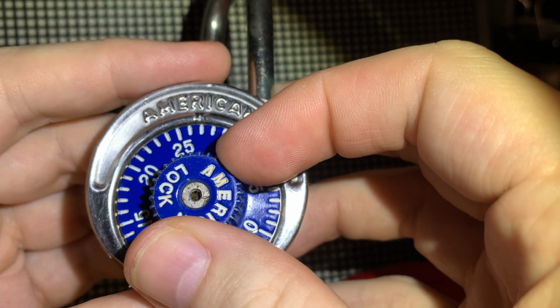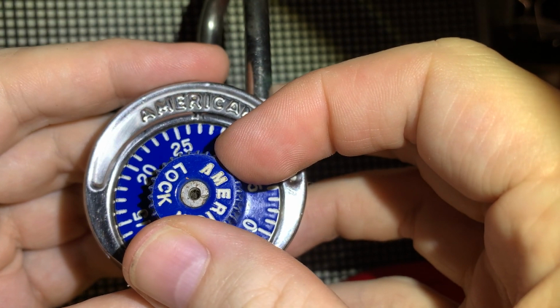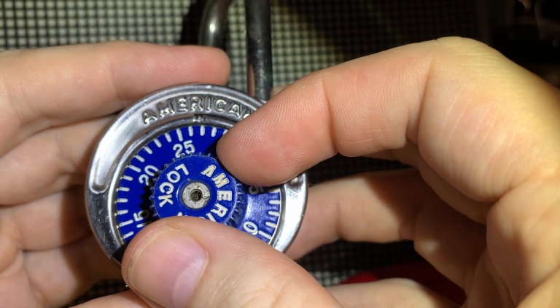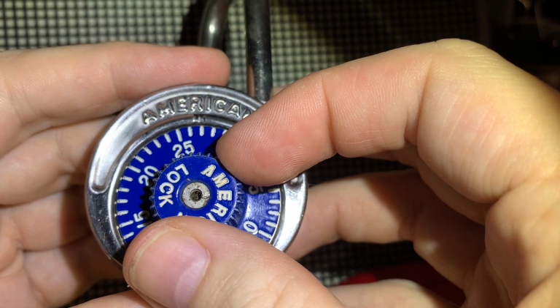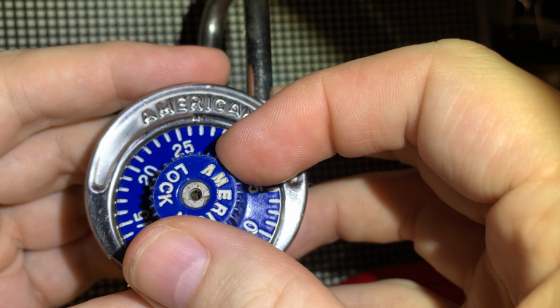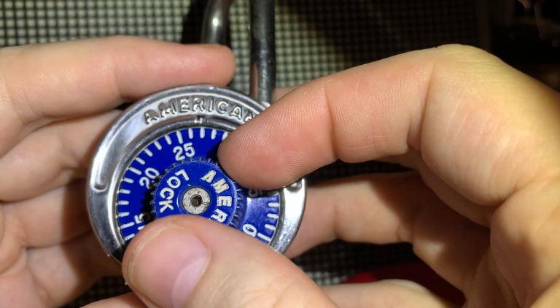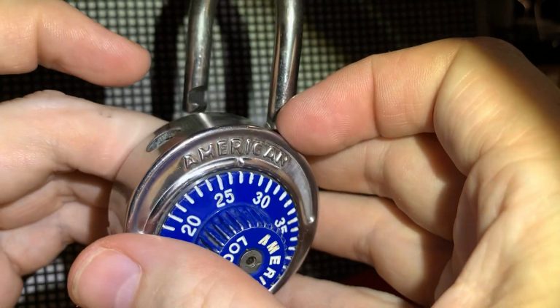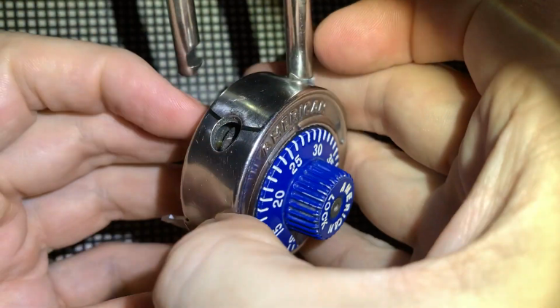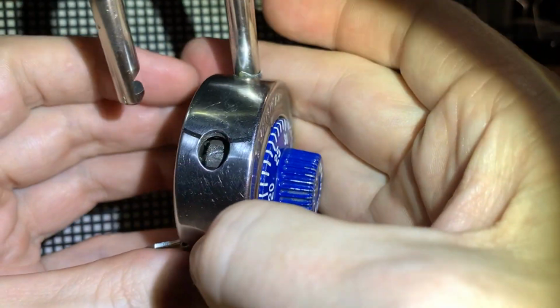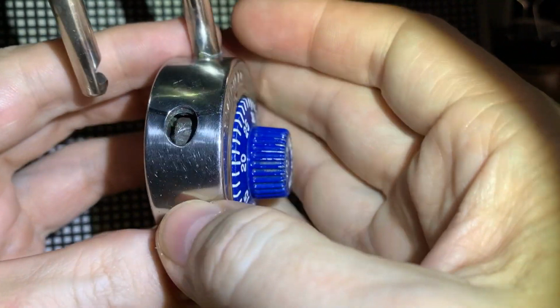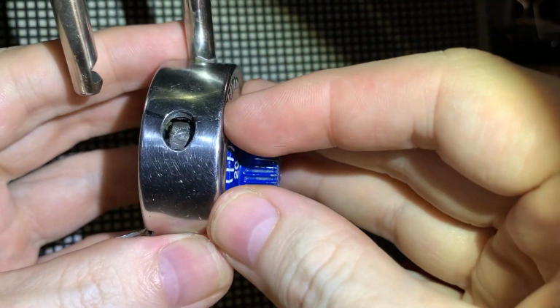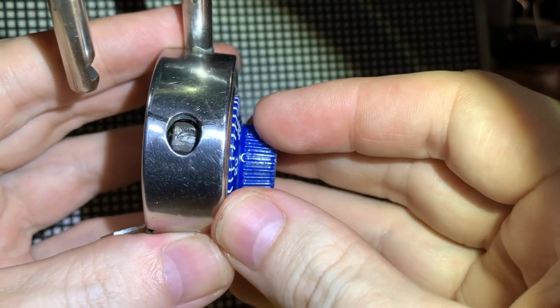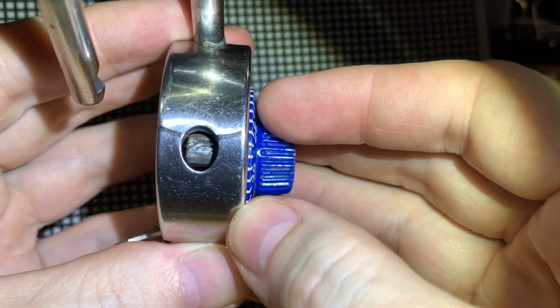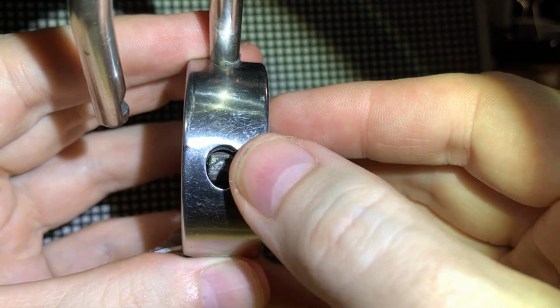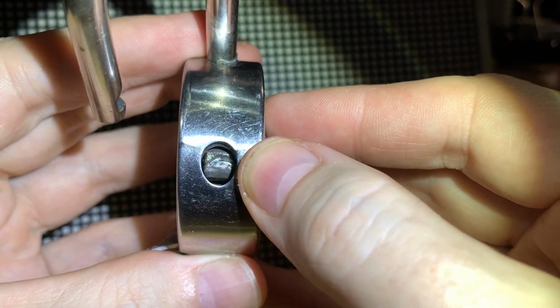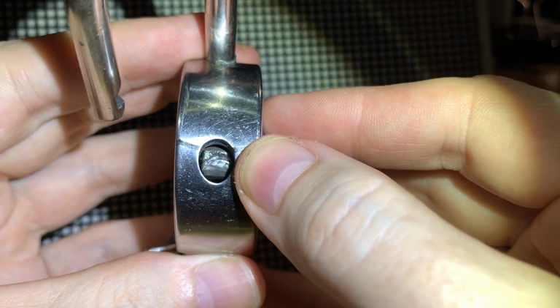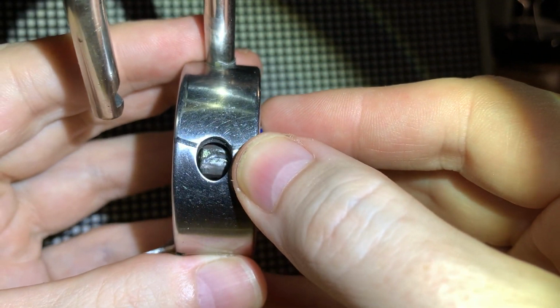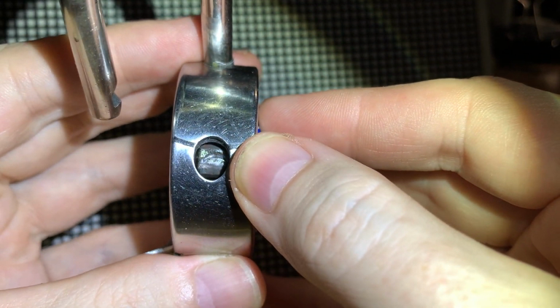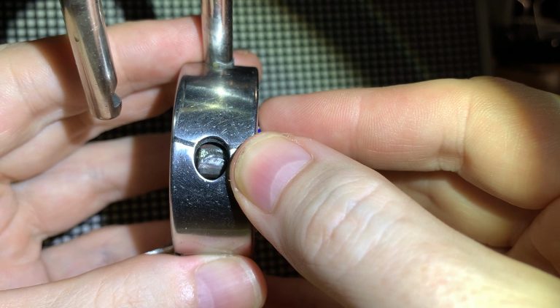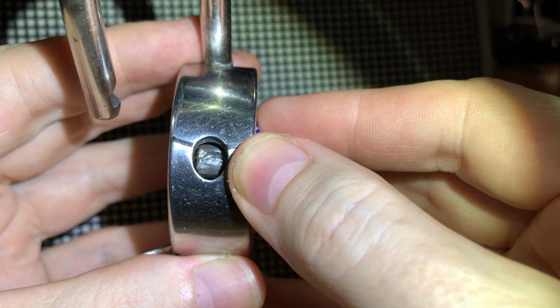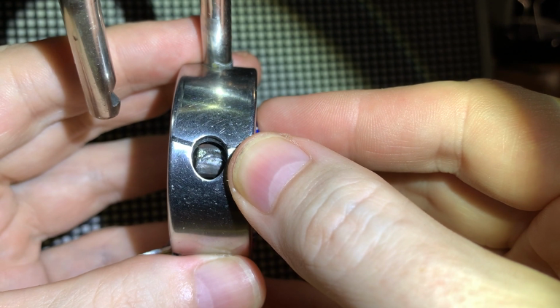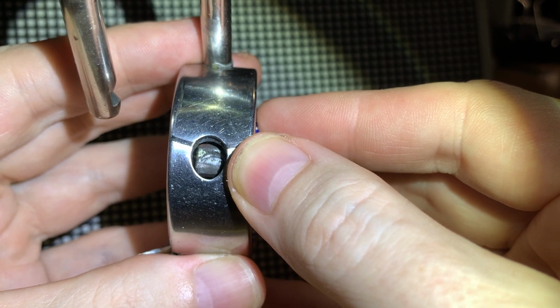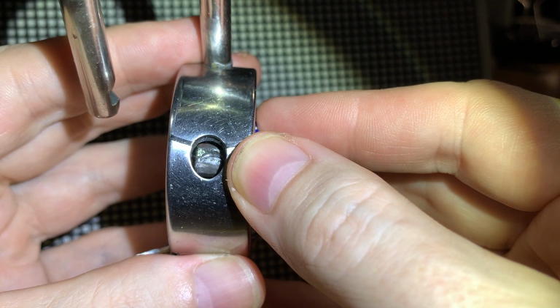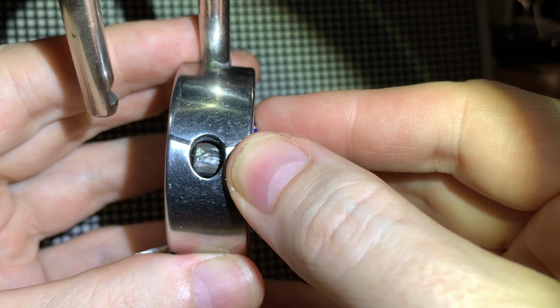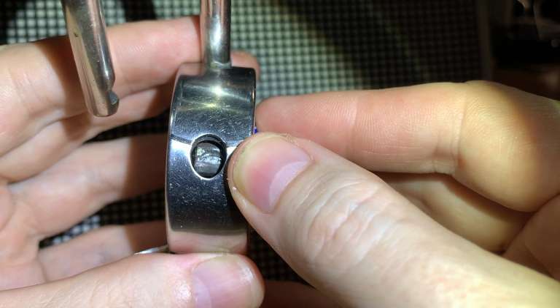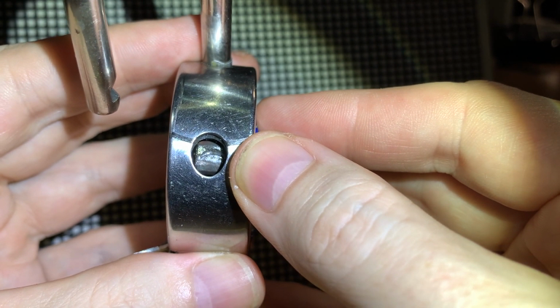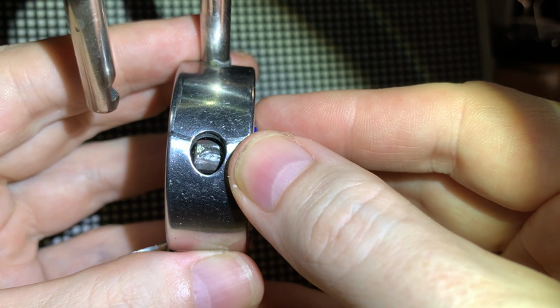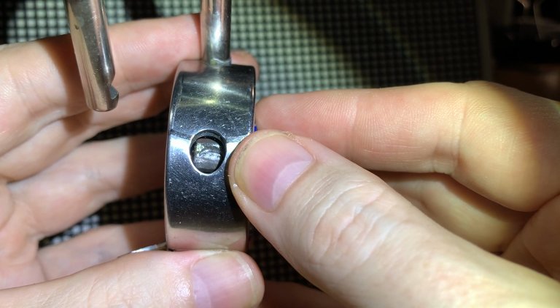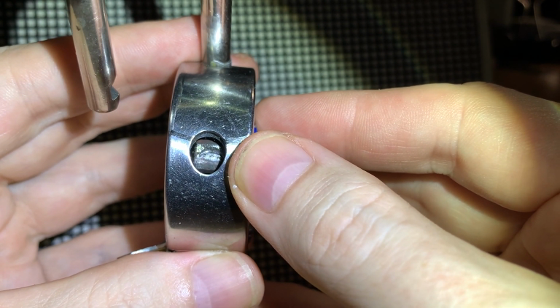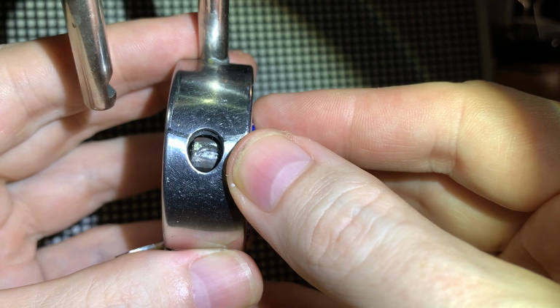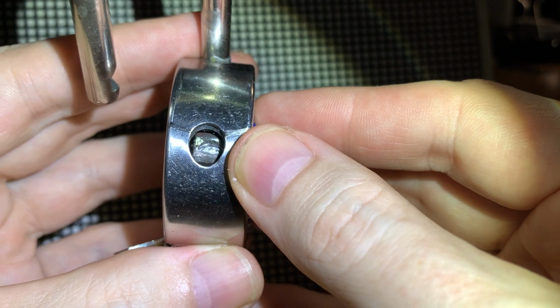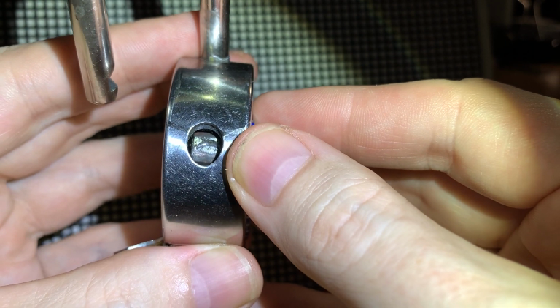I also found a video where you can peek inside the lock hole with an otoscope to see the gates, but this is not possible in this padlock since there's a steel guard in the way.